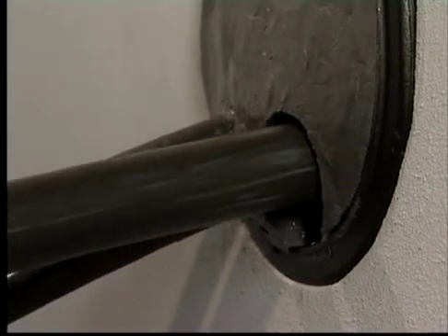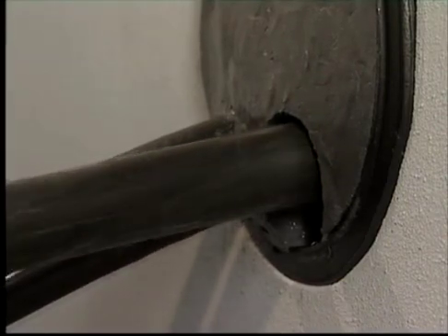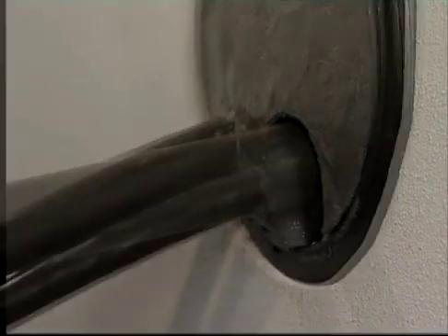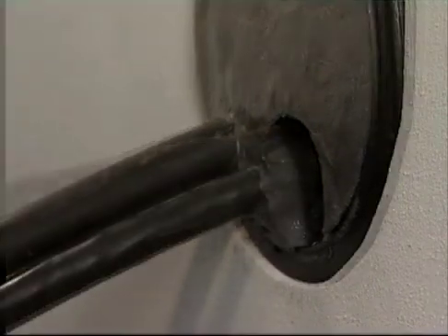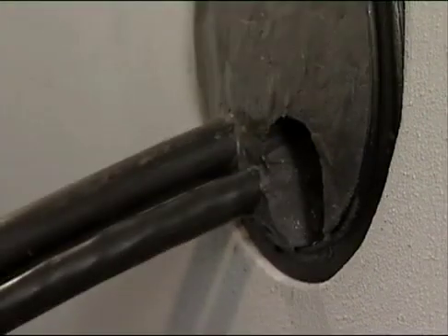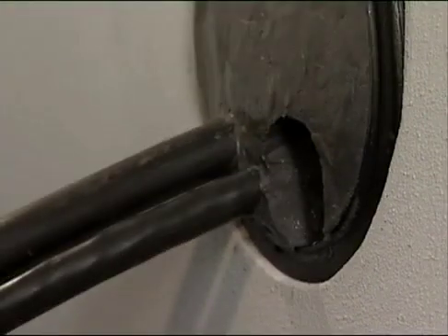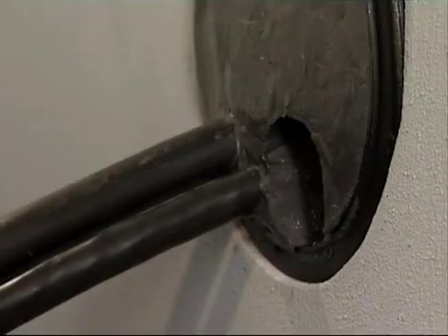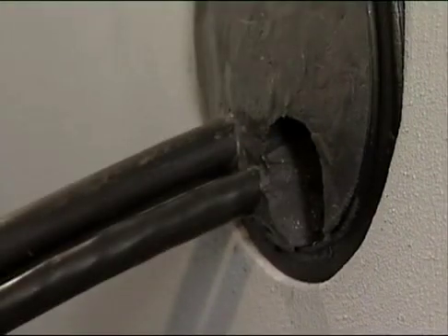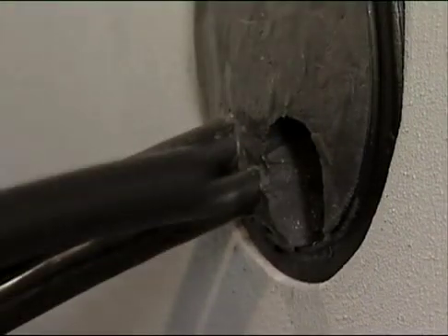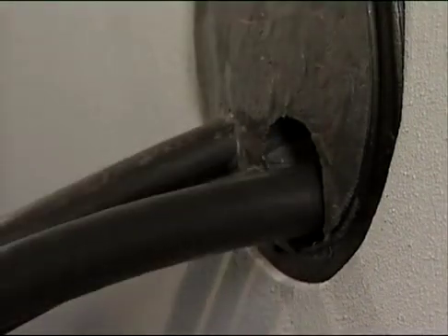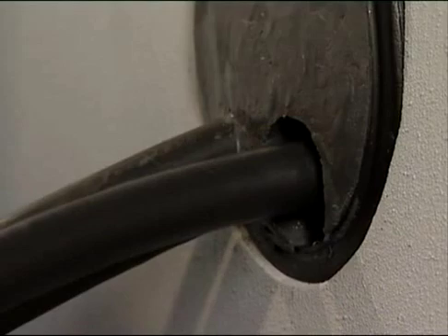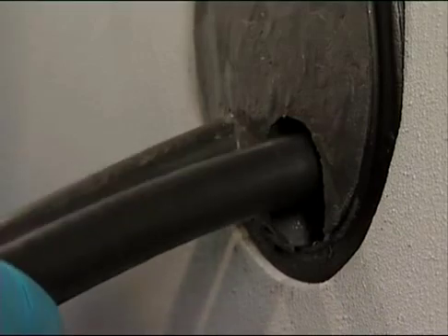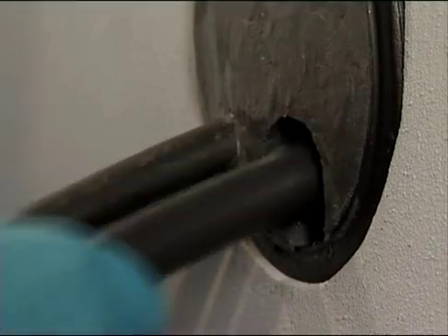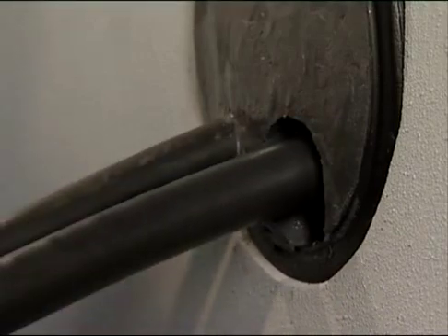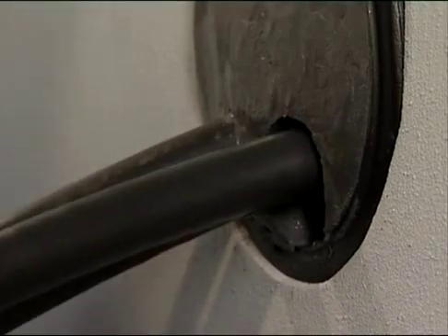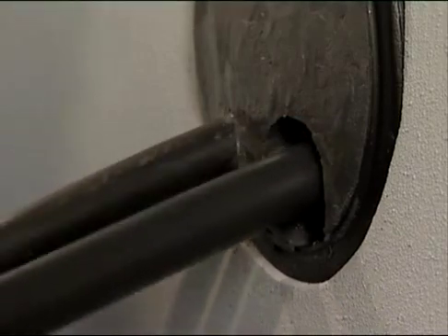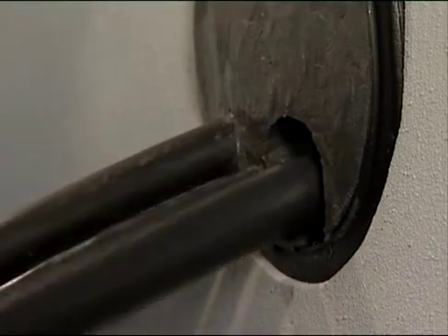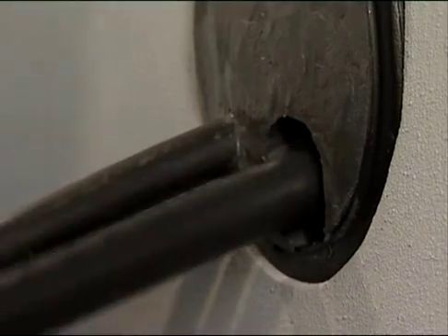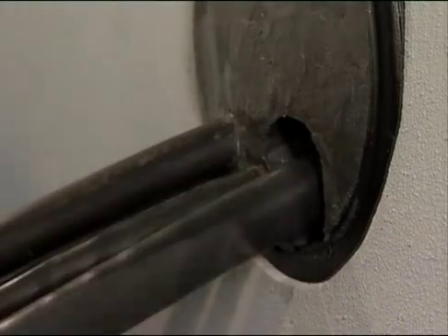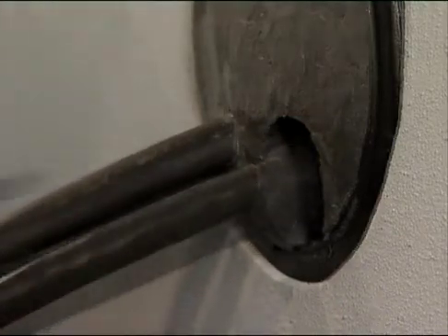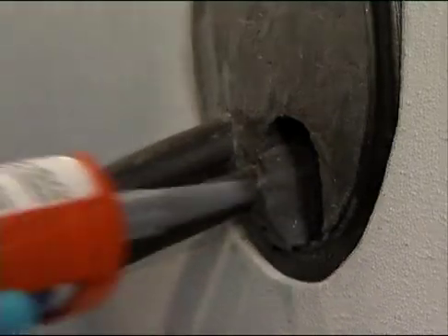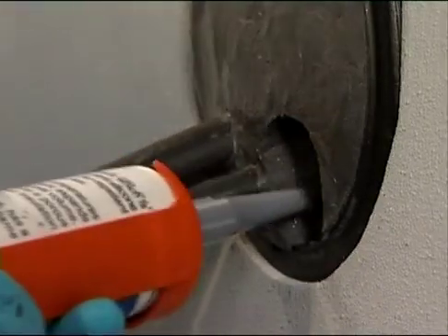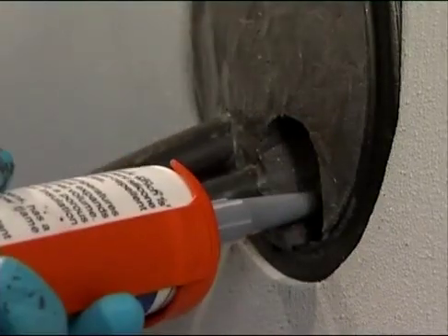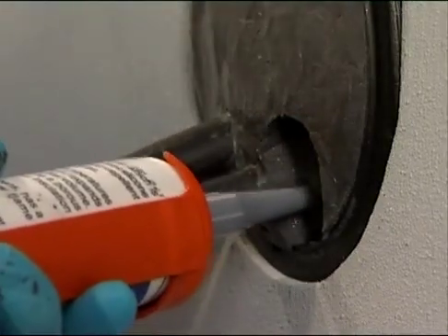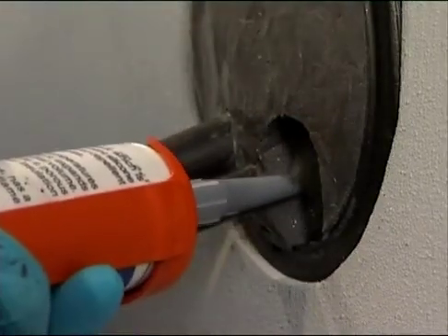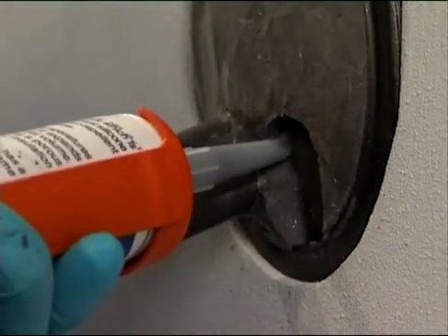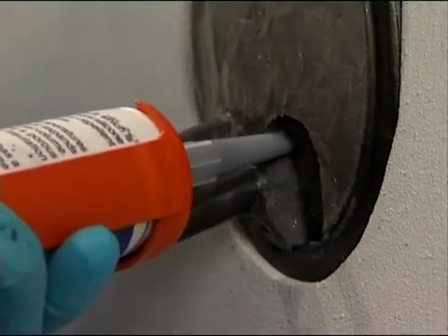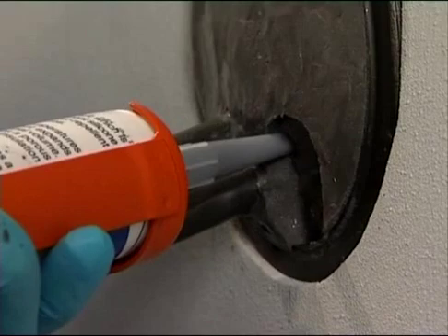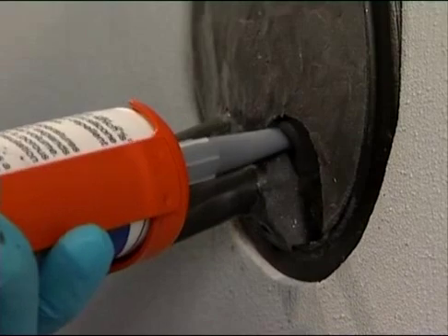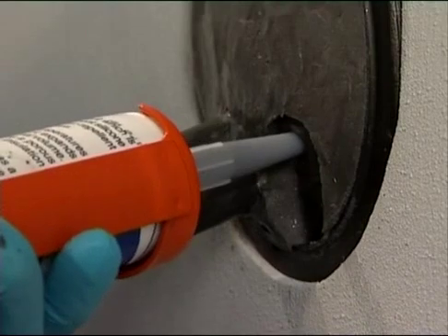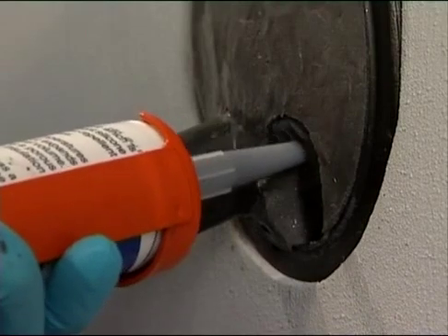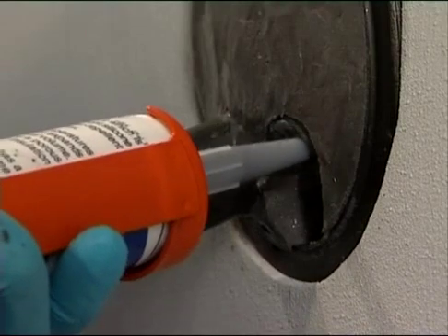The resulting hole can be used to pass a new cable, or, as seen here, is simply sealed off with the FIWA sealant.